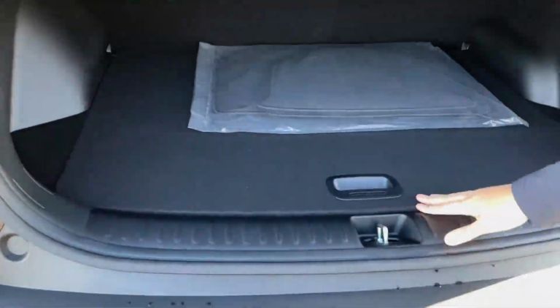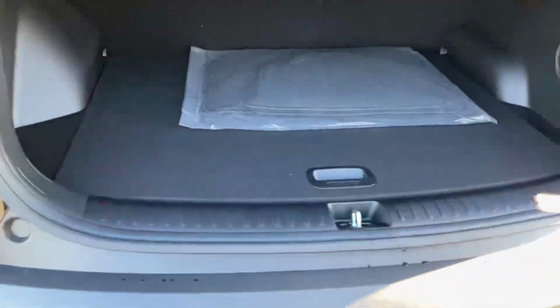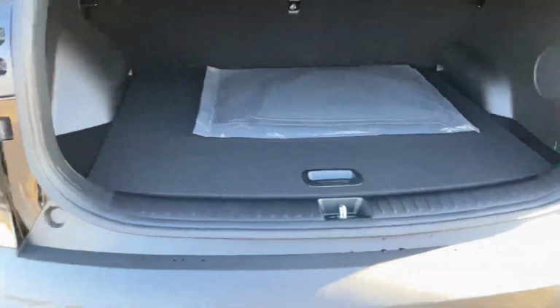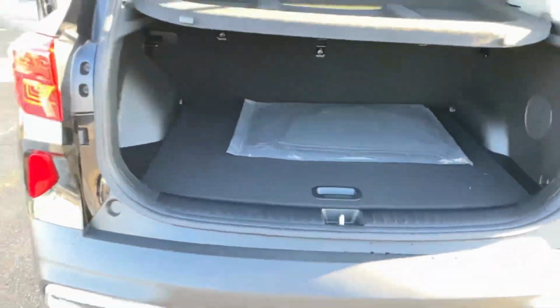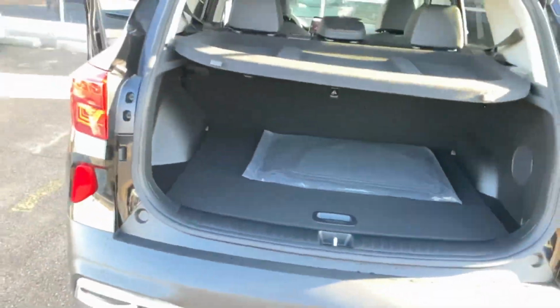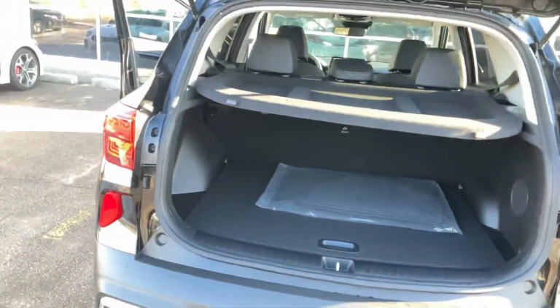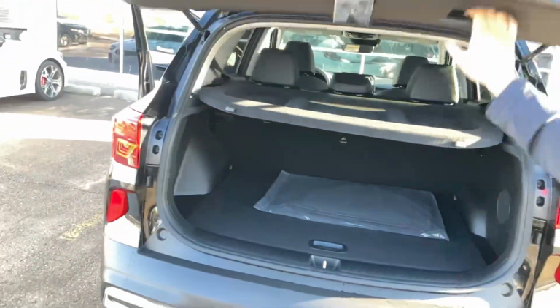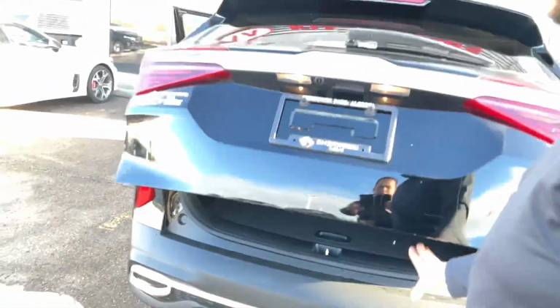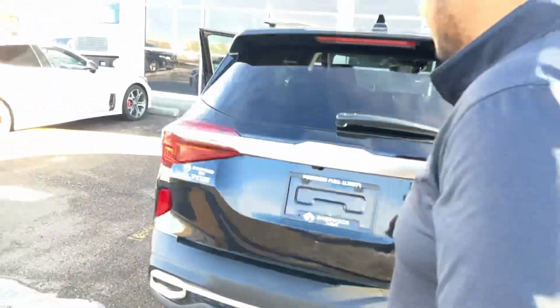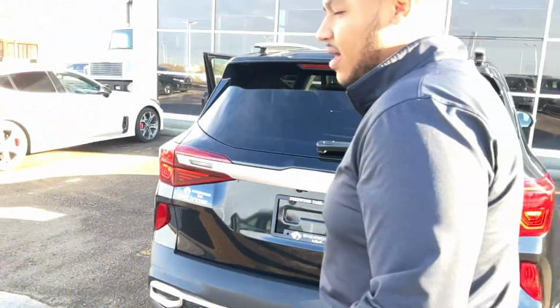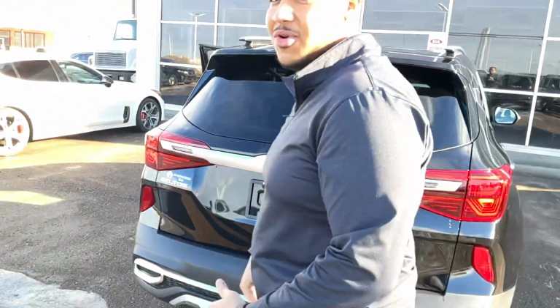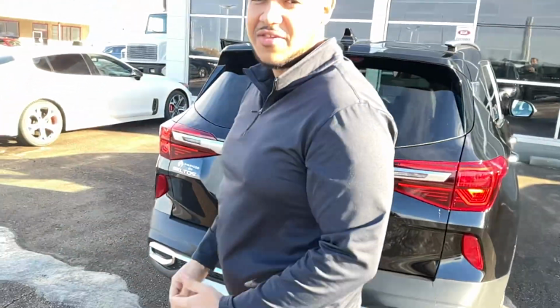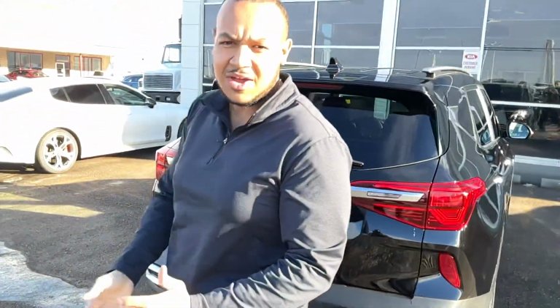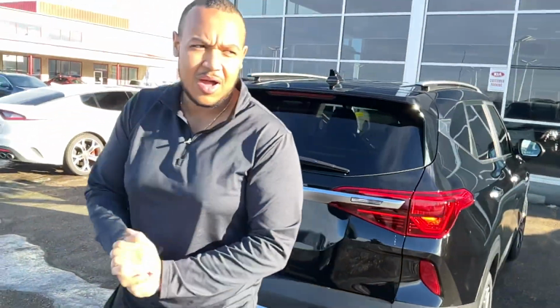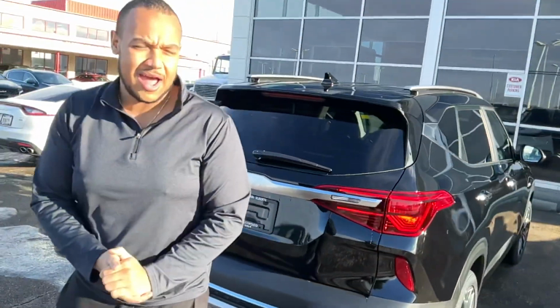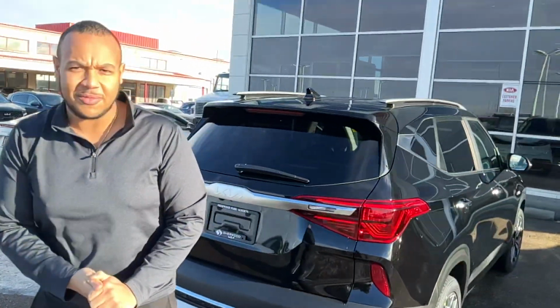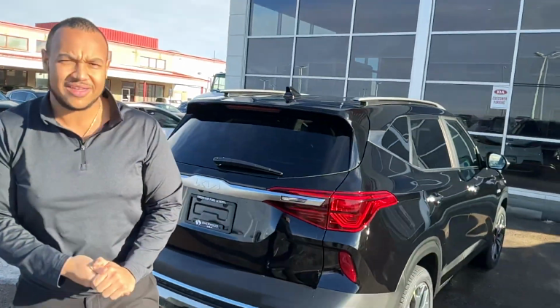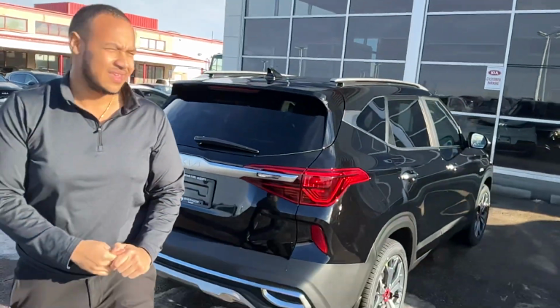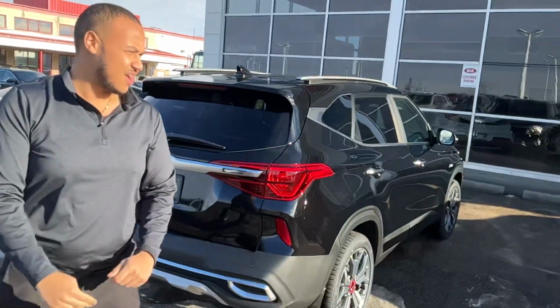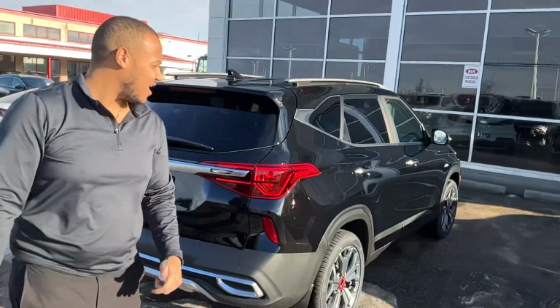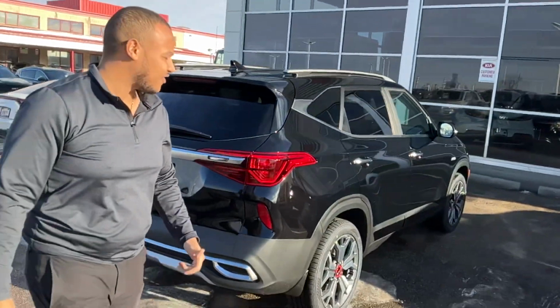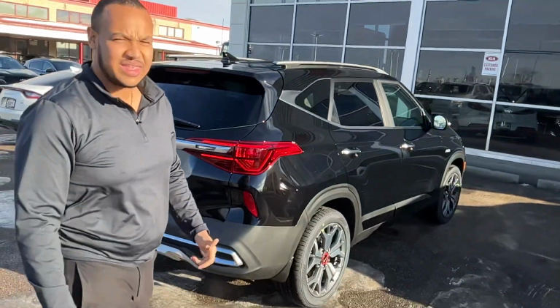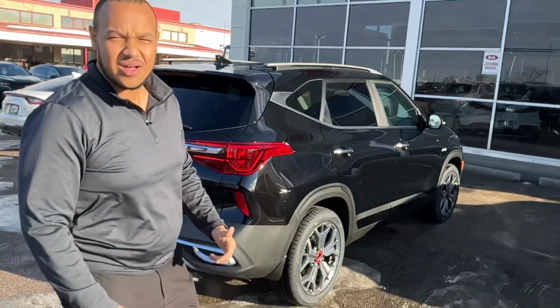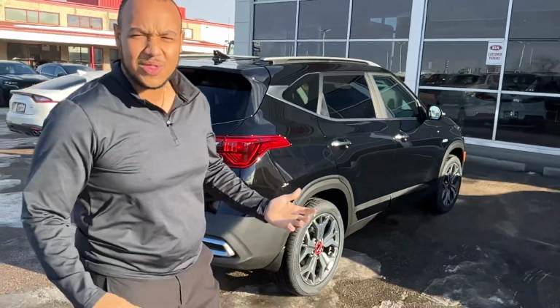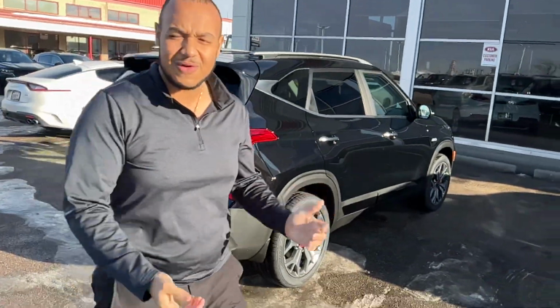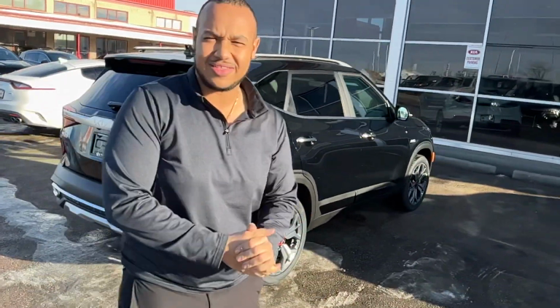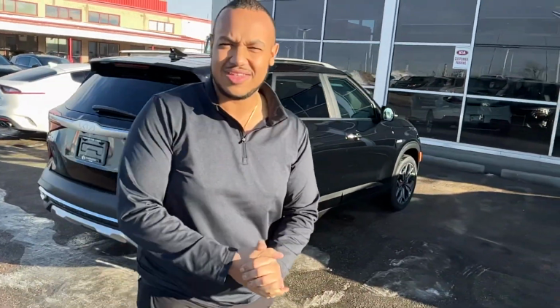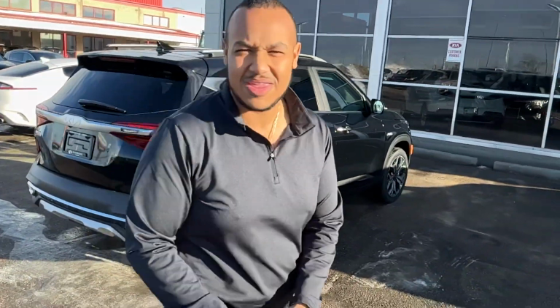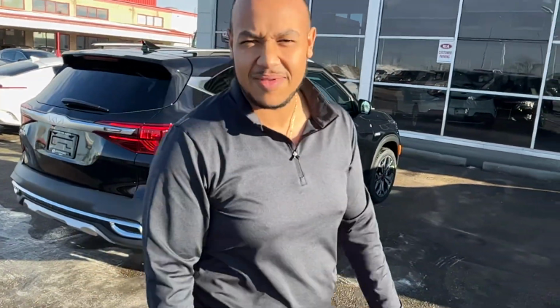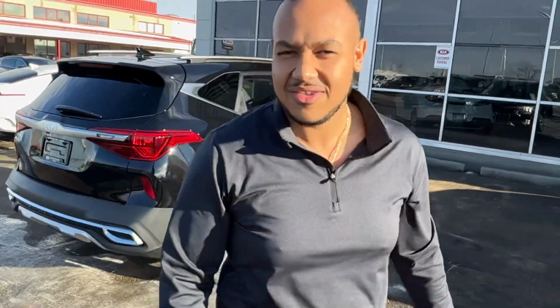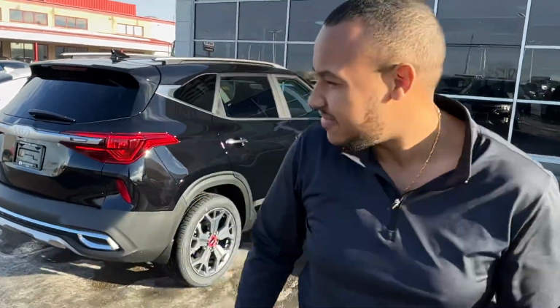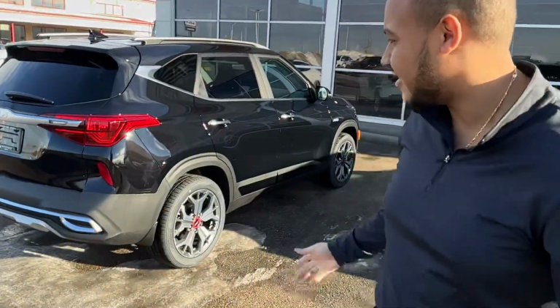So Ali, Scott here at Sherwood Kia. I'm doing this video on behalf of Mike here at Sherwood Kia. We look forward to seeing you when you come down and drive this thing.